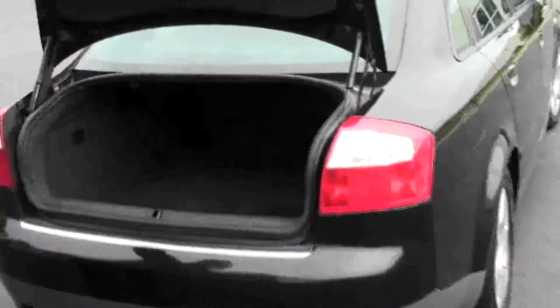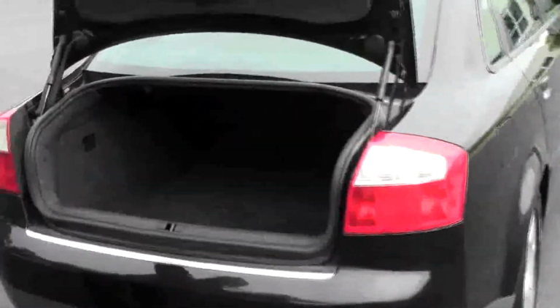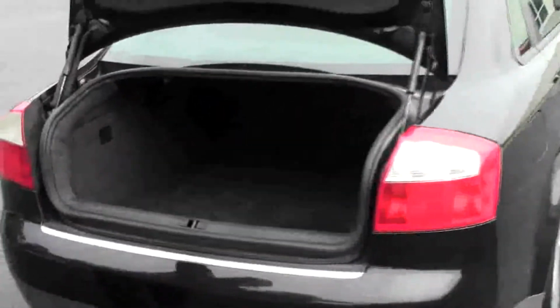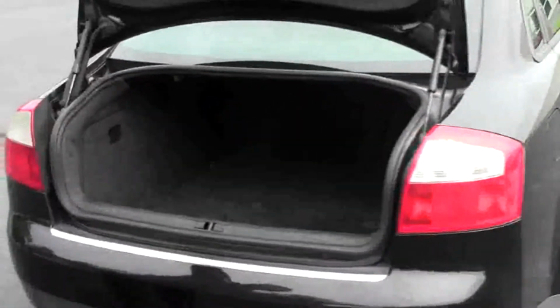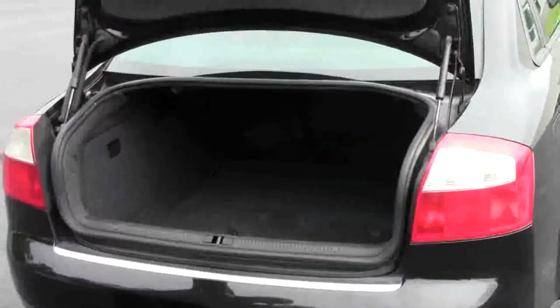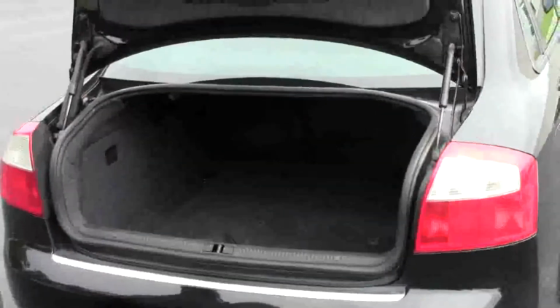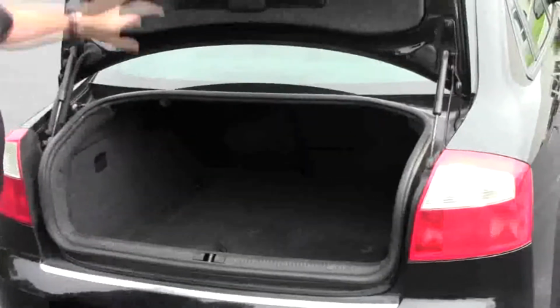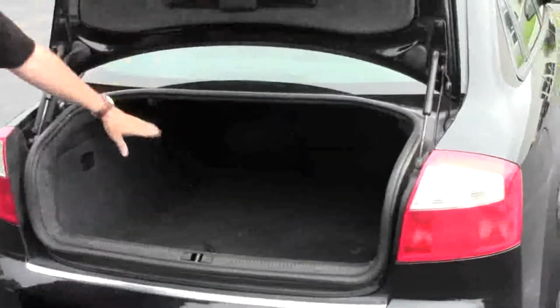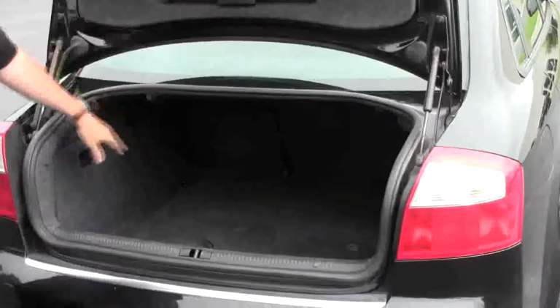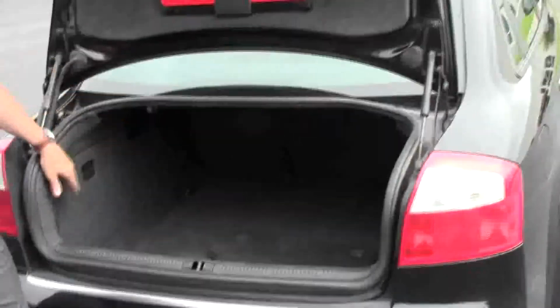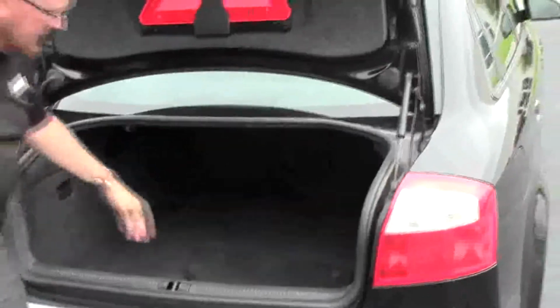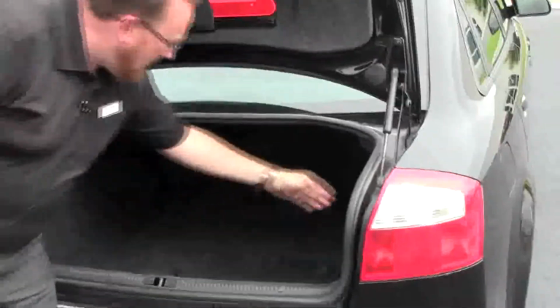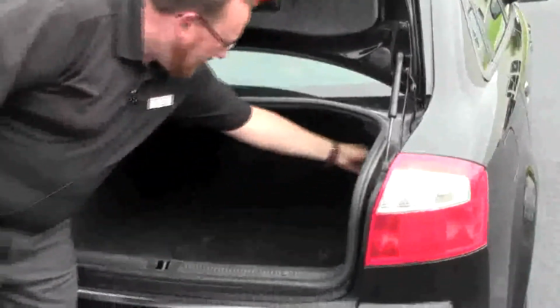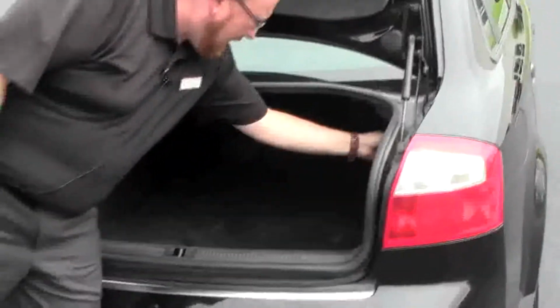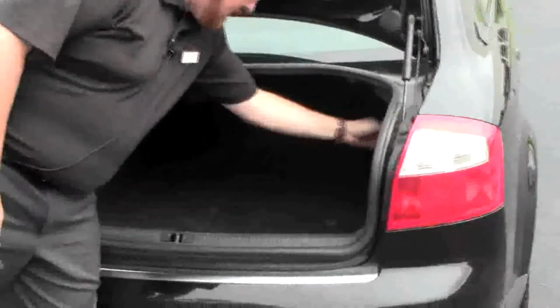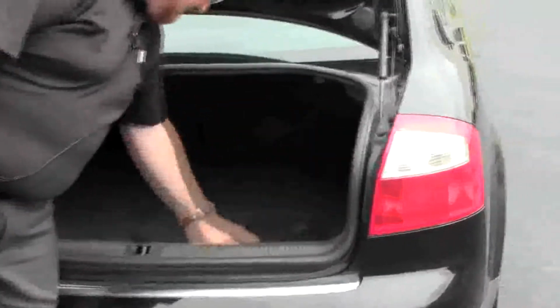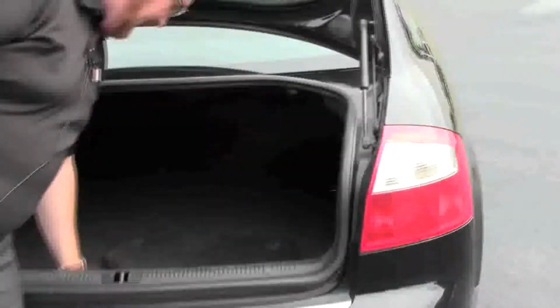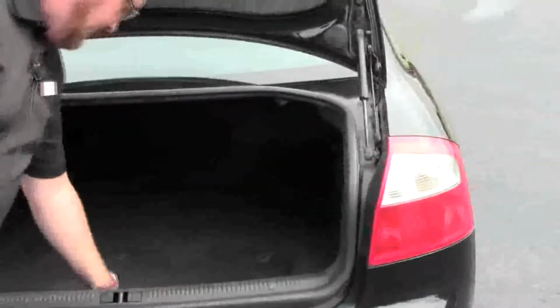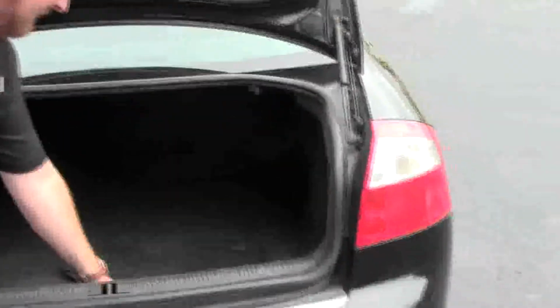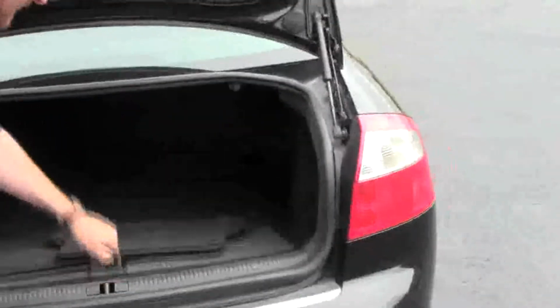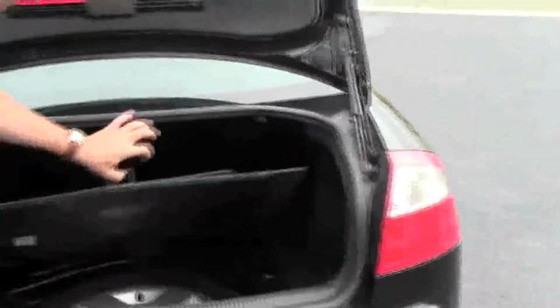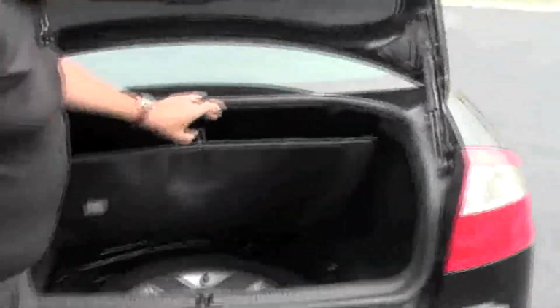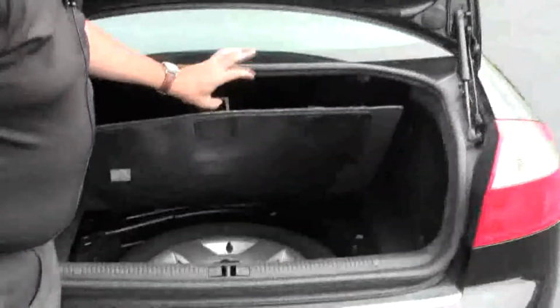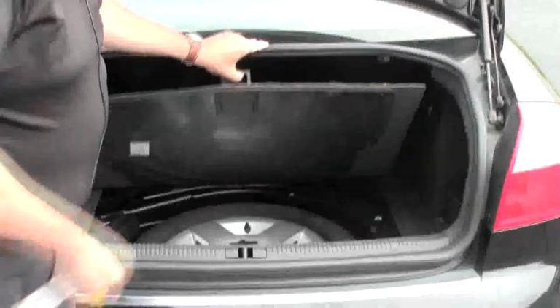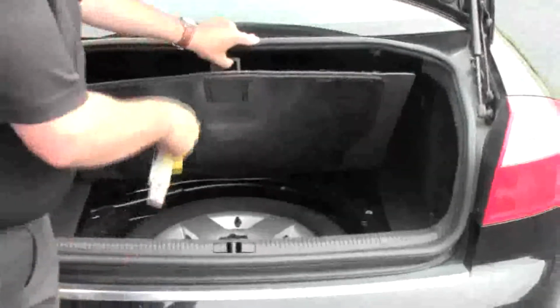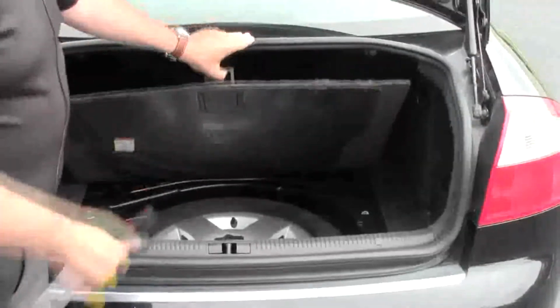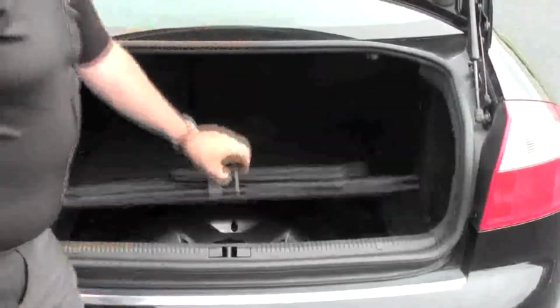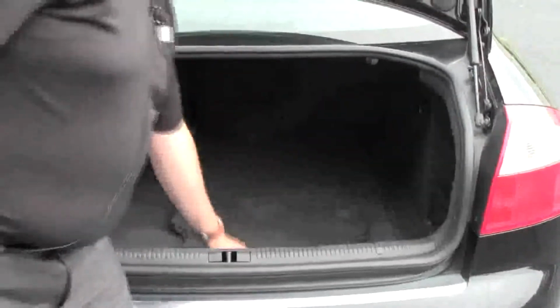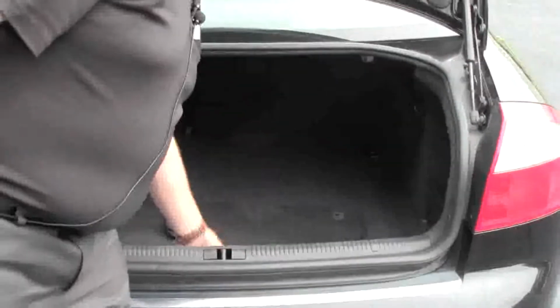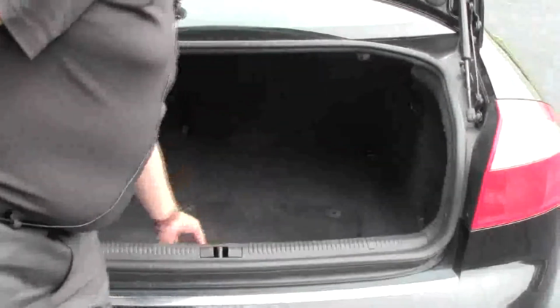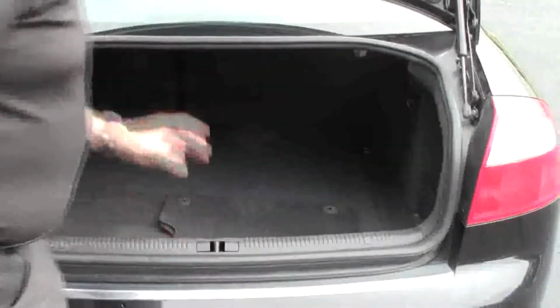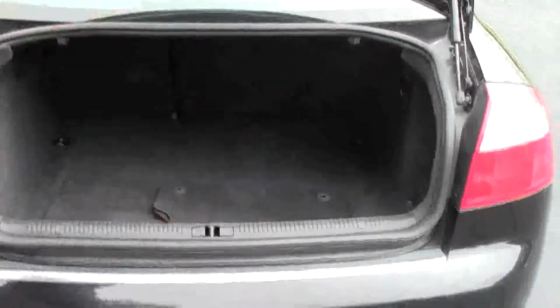There's plenty of room in the back — it's real deep. You have a power outlet in the back, along with the spare tire, jack and tool. It's actually an aluminum wheel. All the floor mats are here.